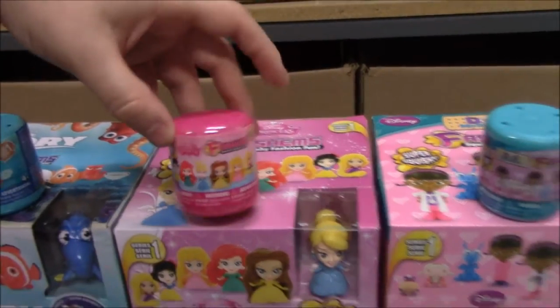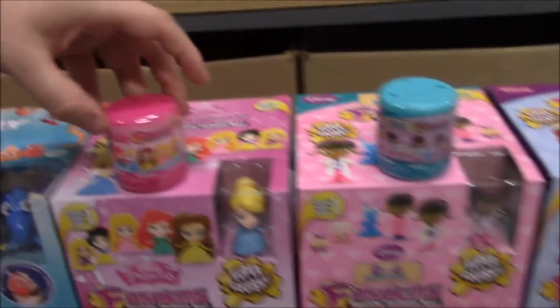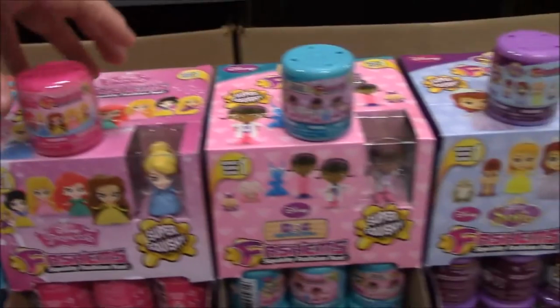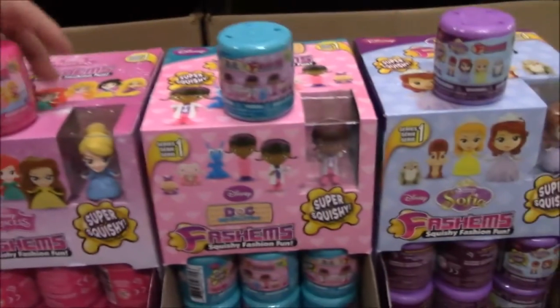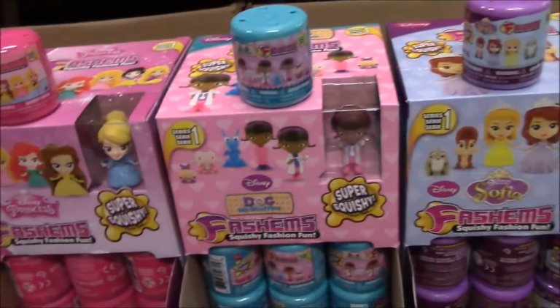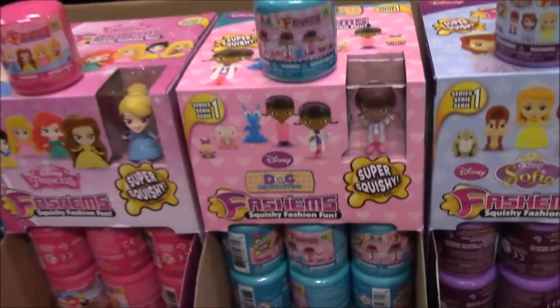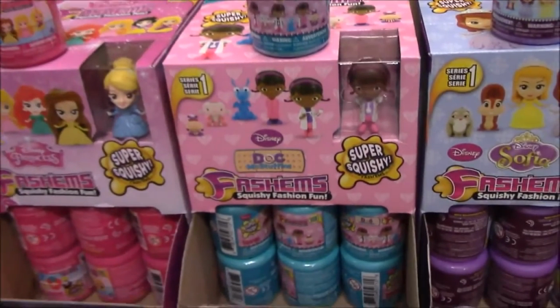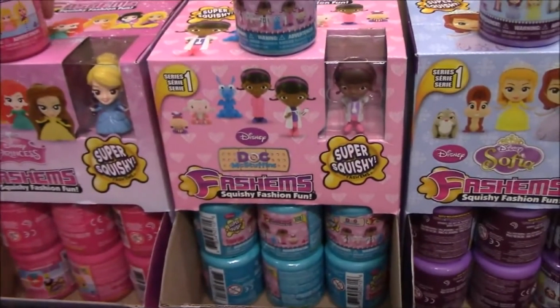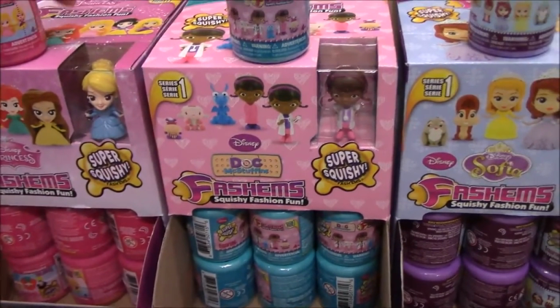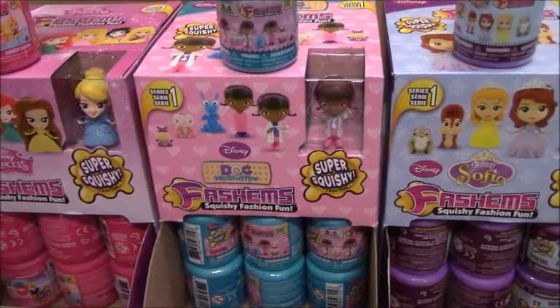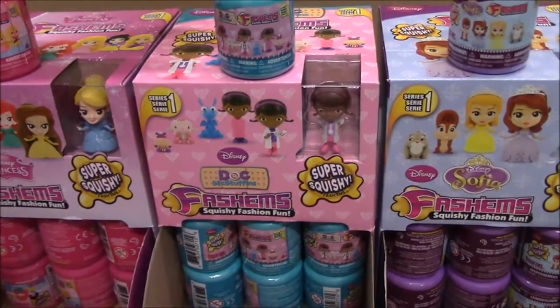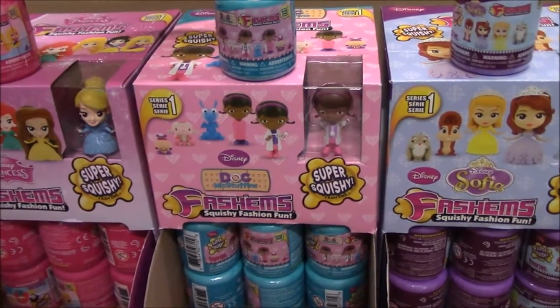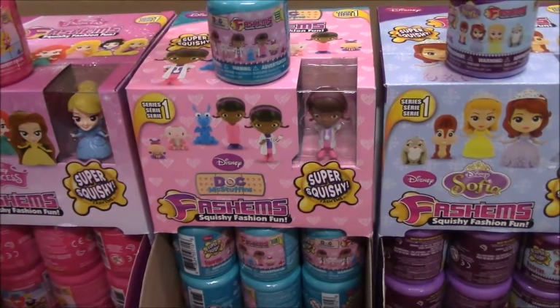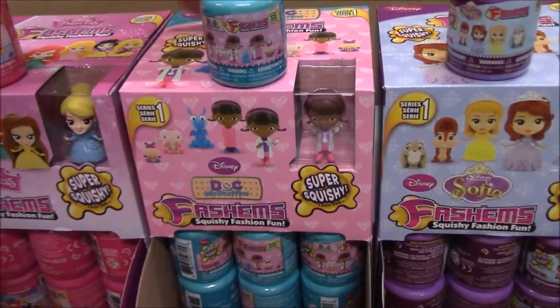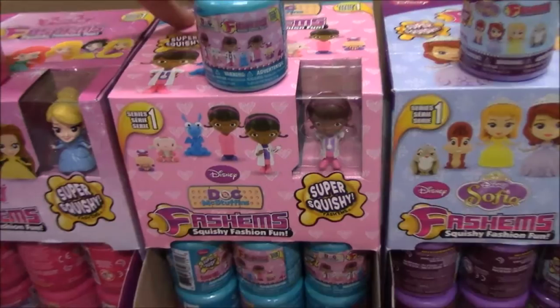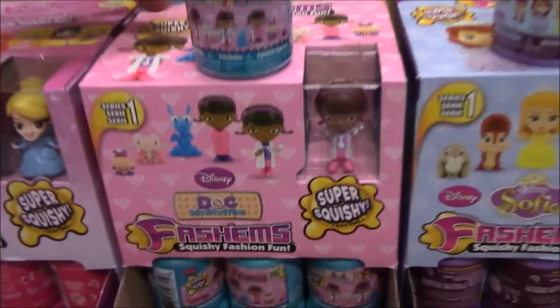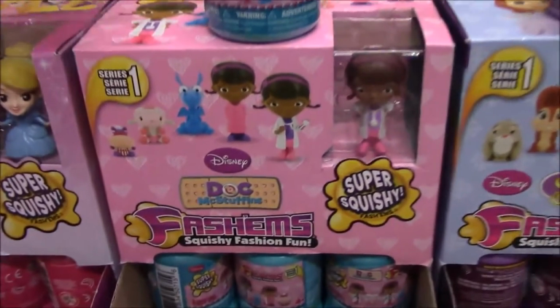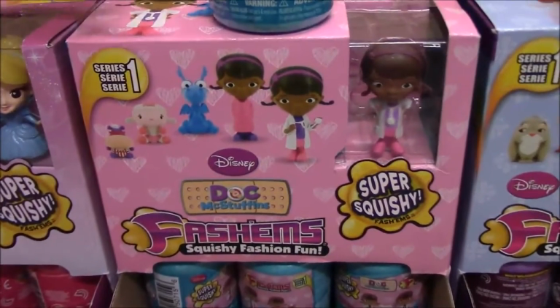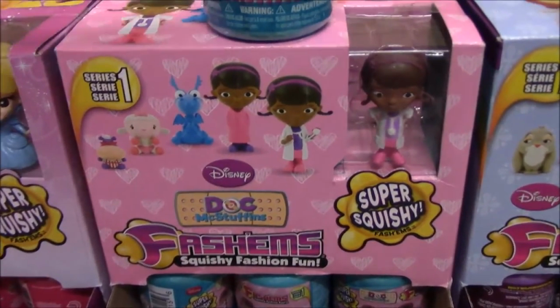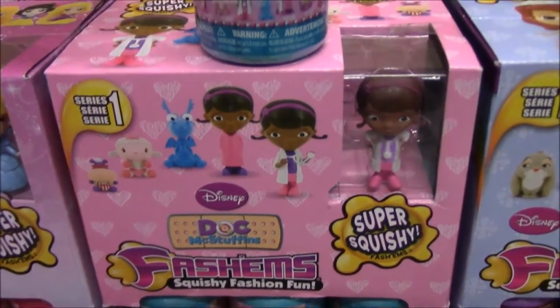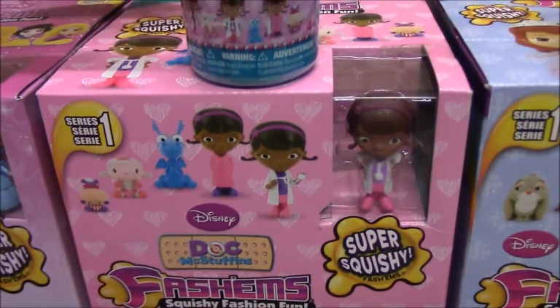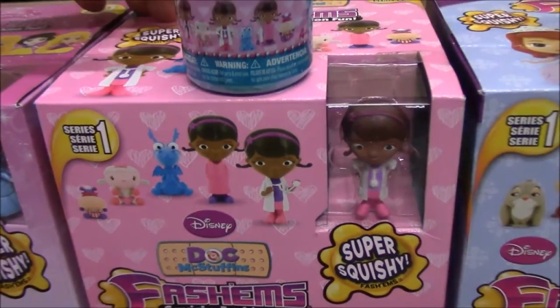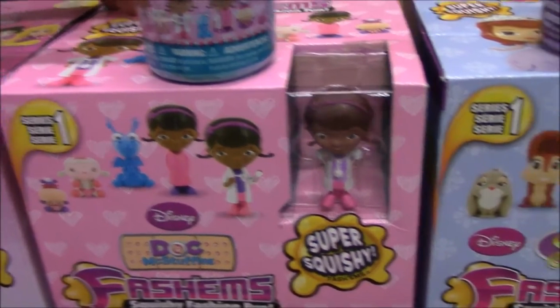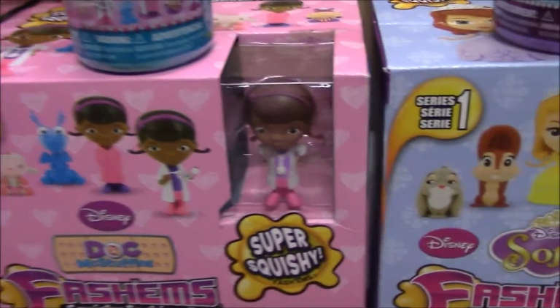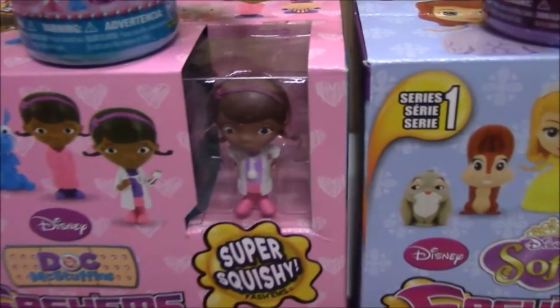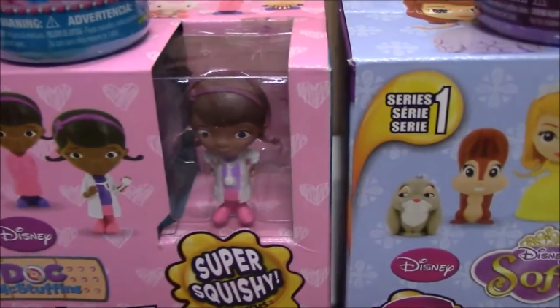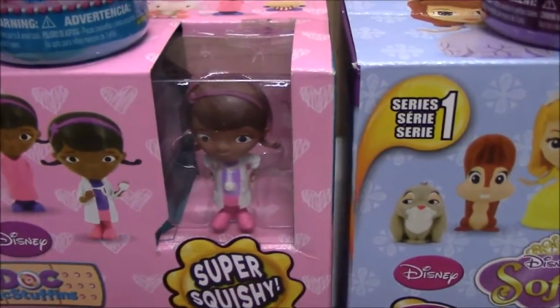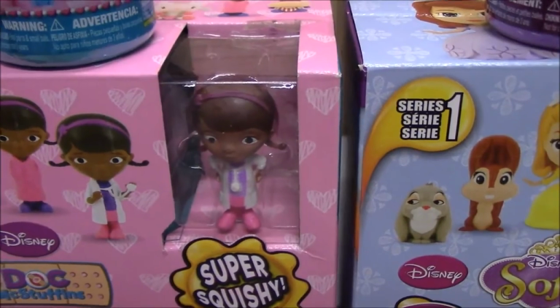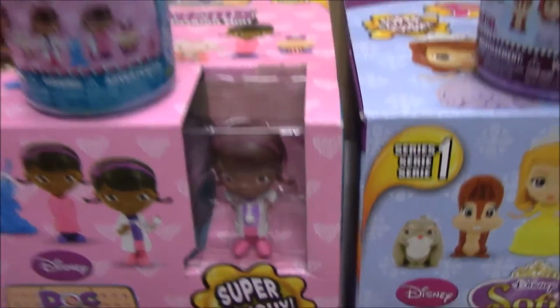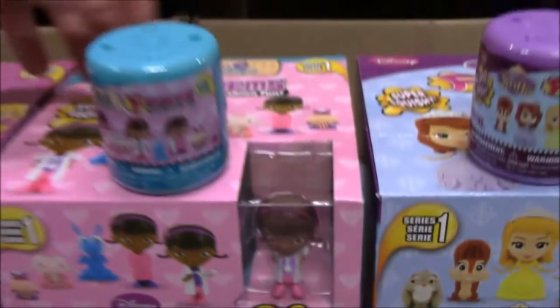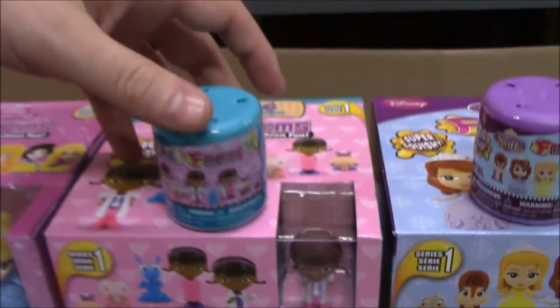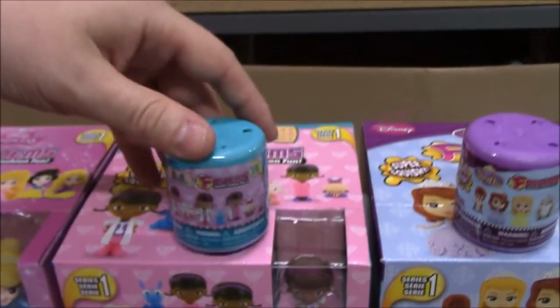So we move from movies to TV, and we'll start here with Doc McStuffins — again a set of six — with a nice look at the one in the display and the pack.